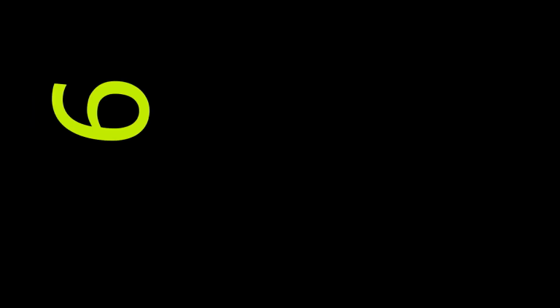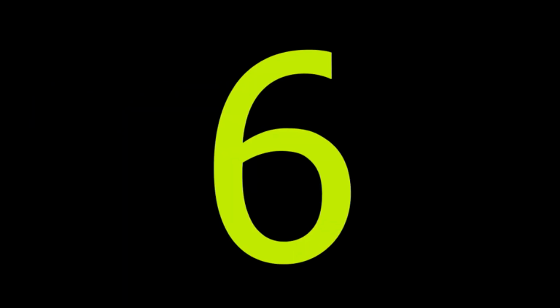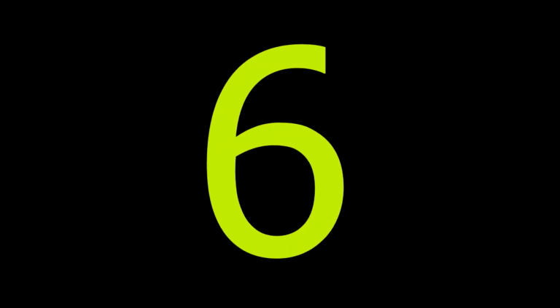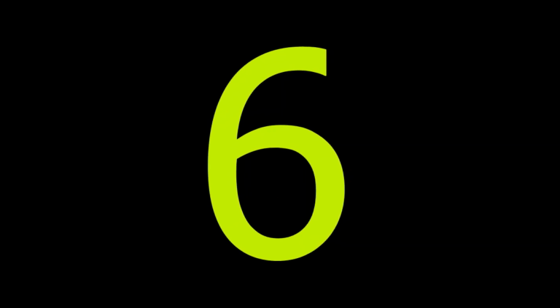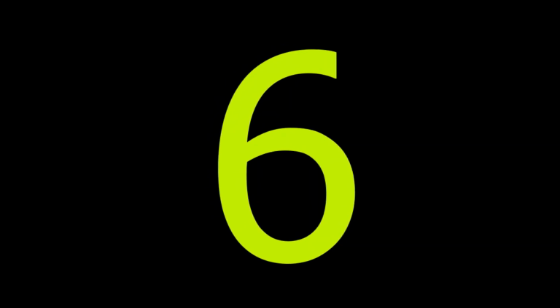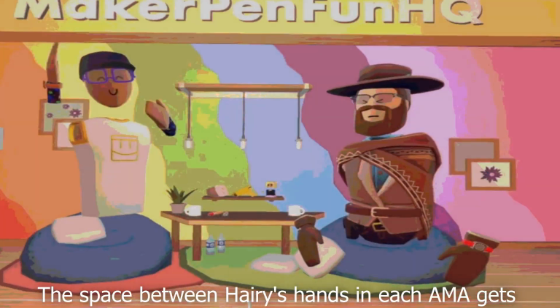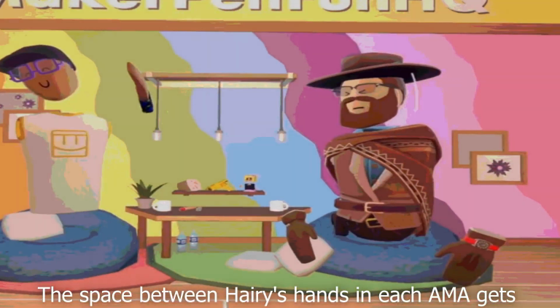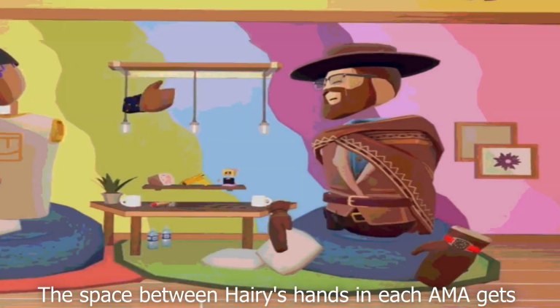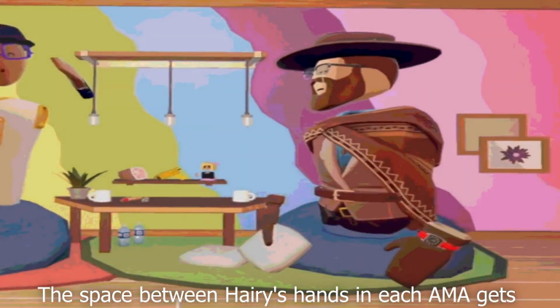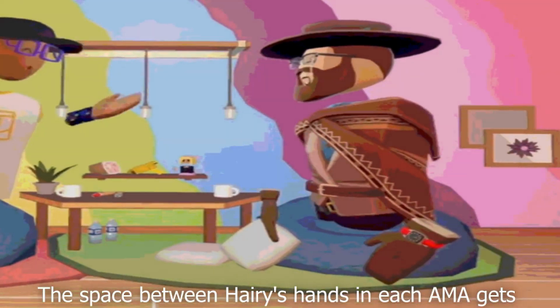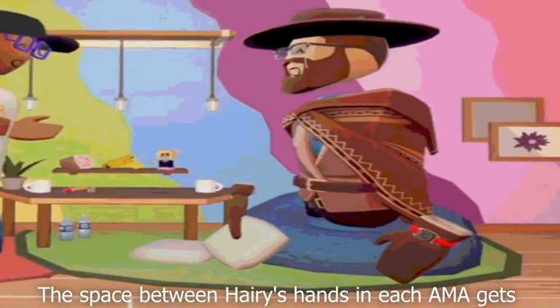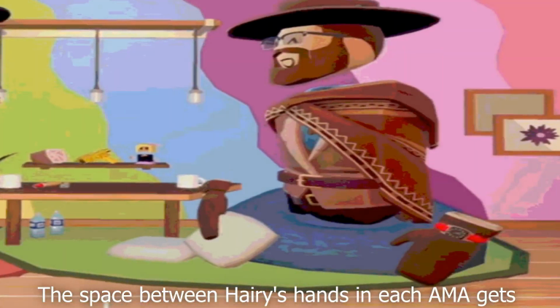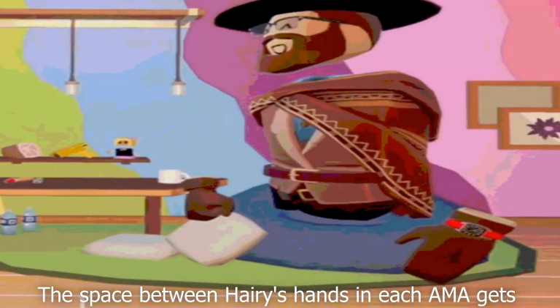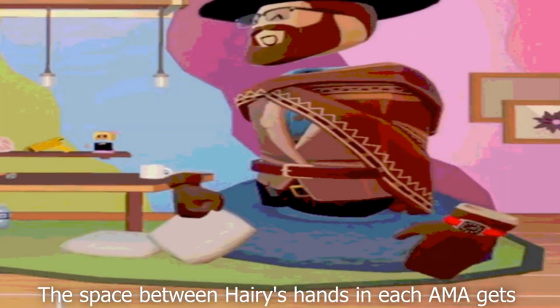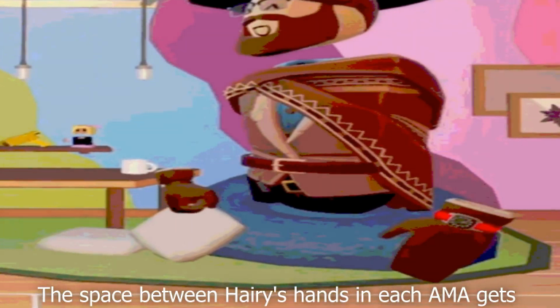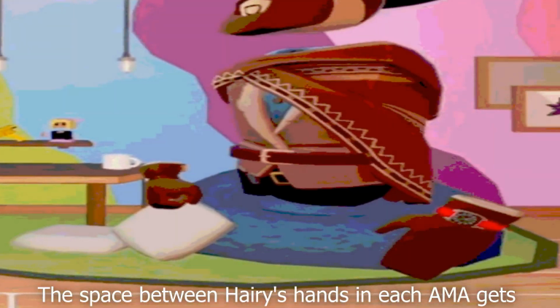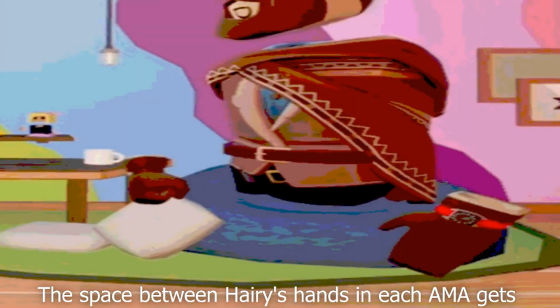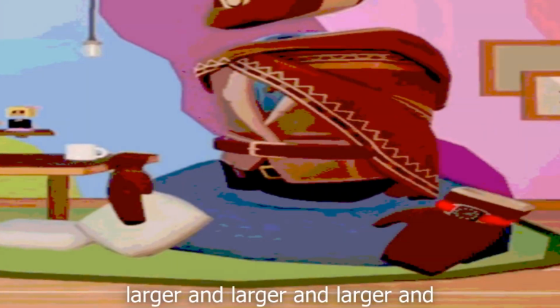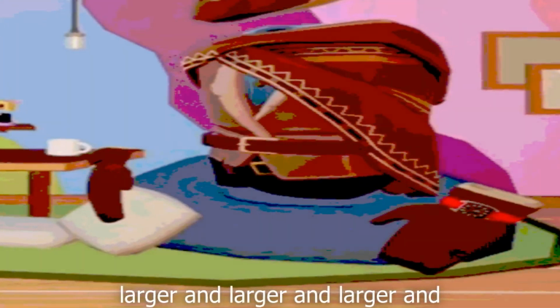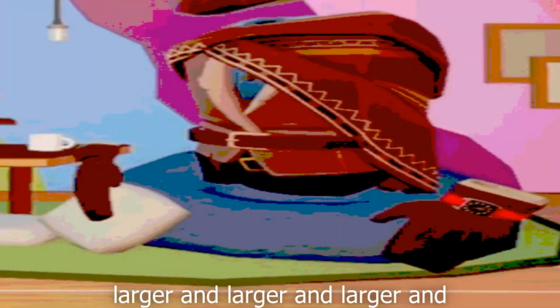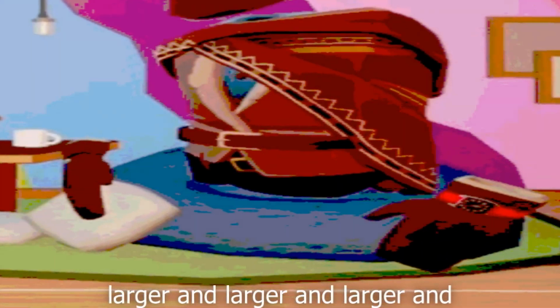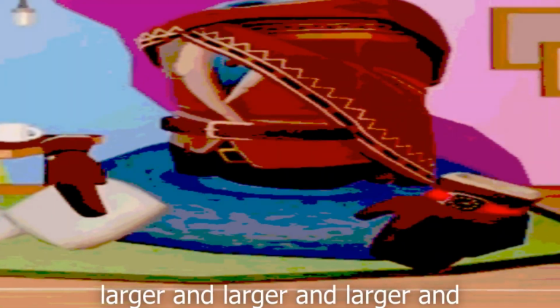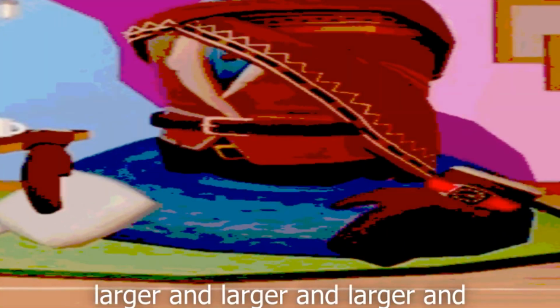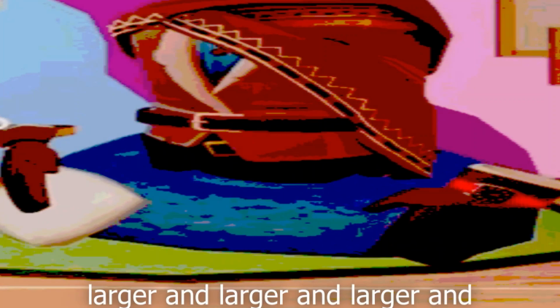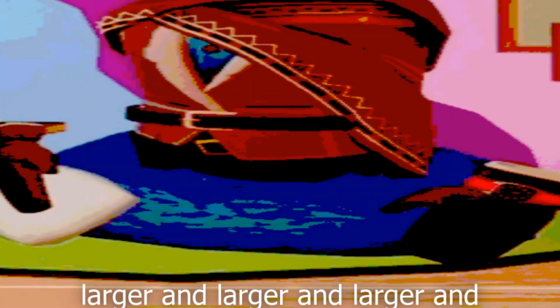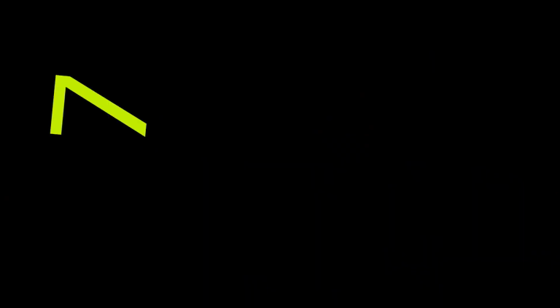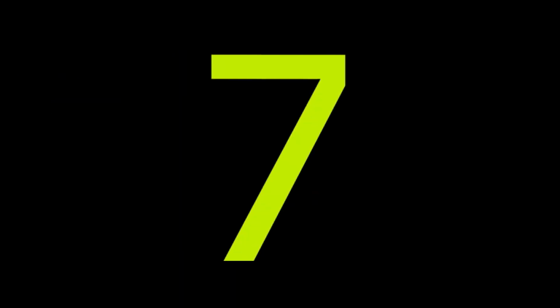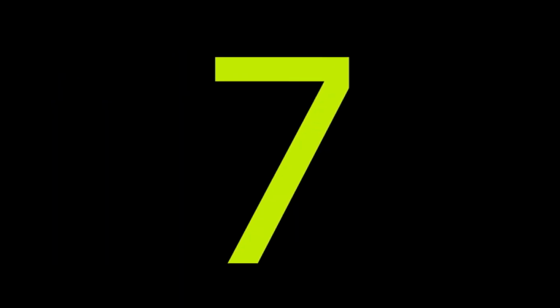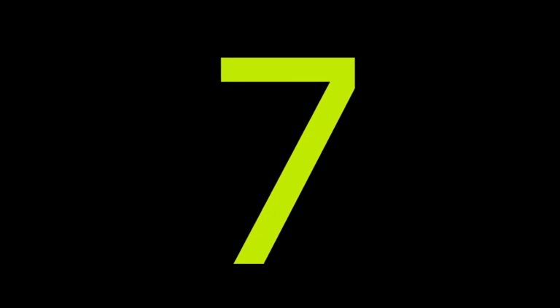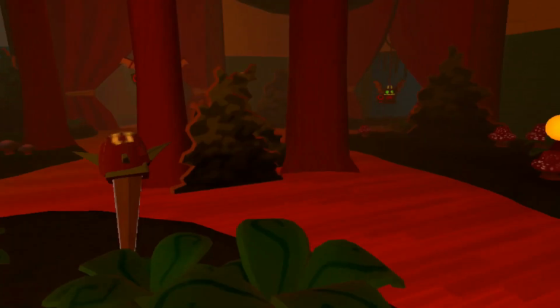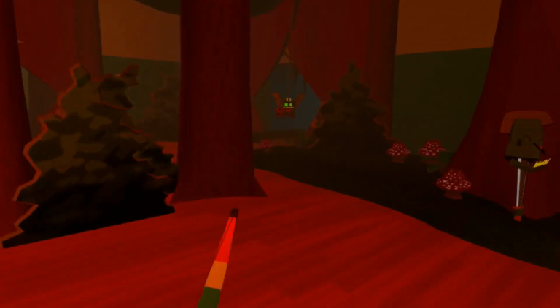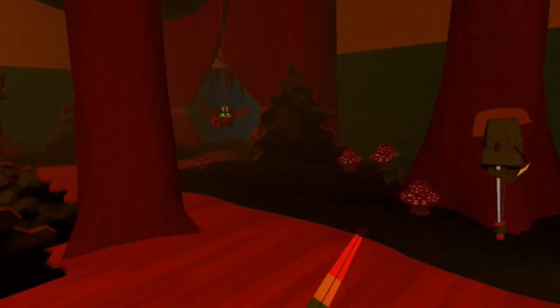Number 6. The space between Harry's hands in each AMA gets larger and larger and larger.